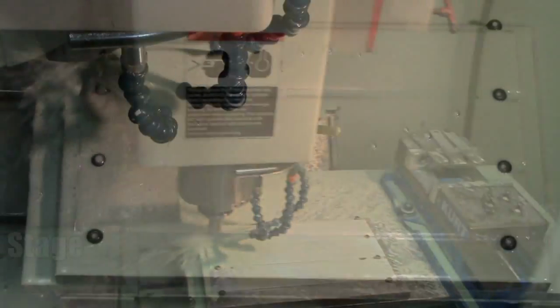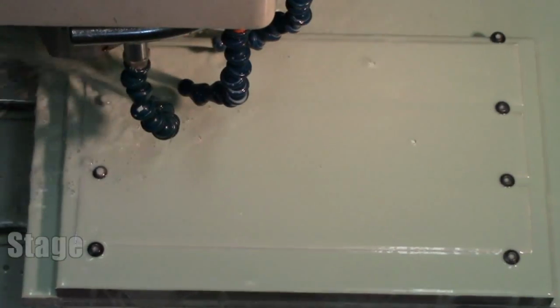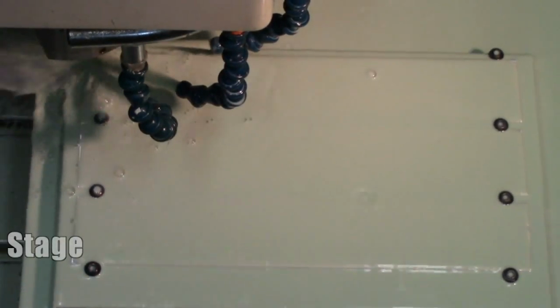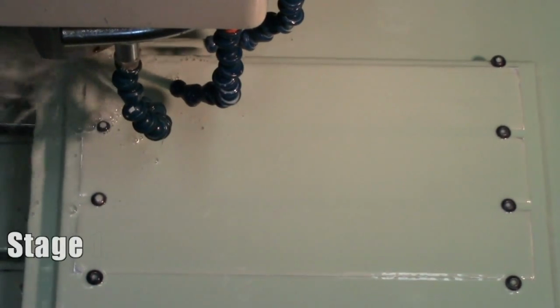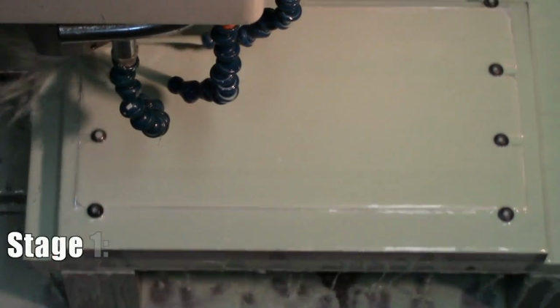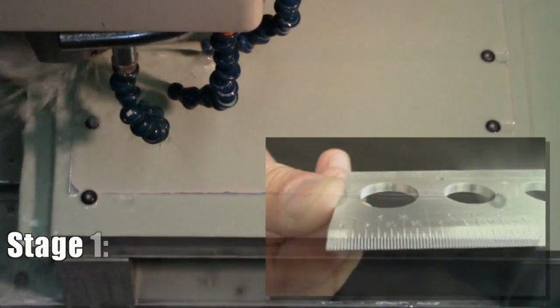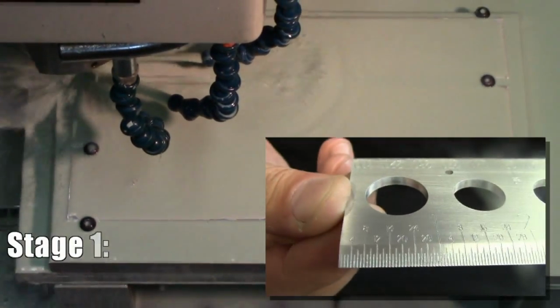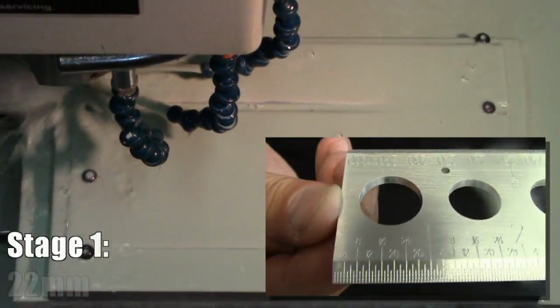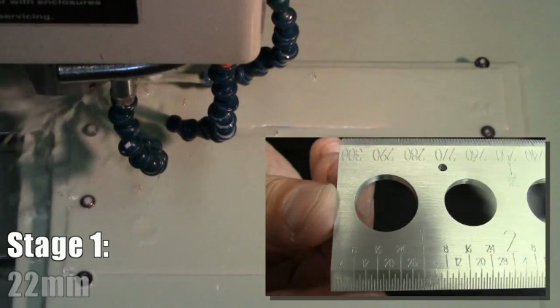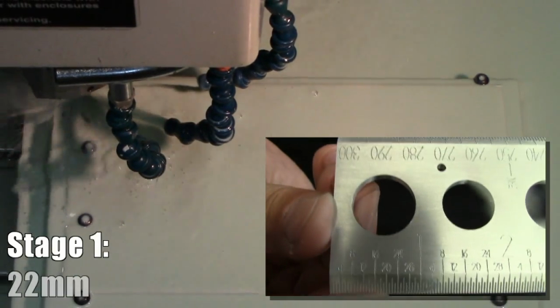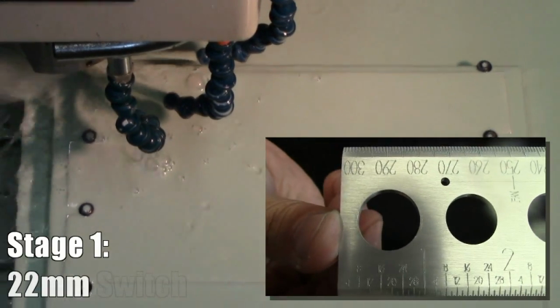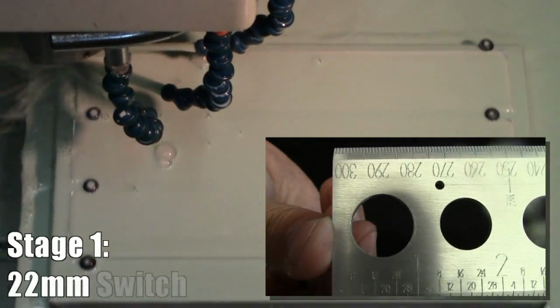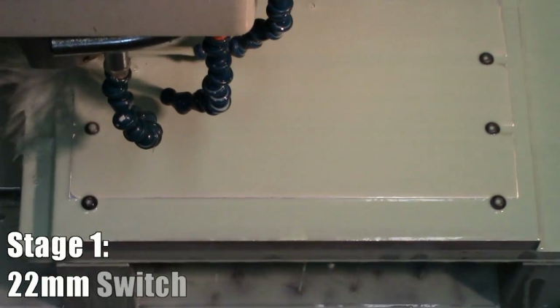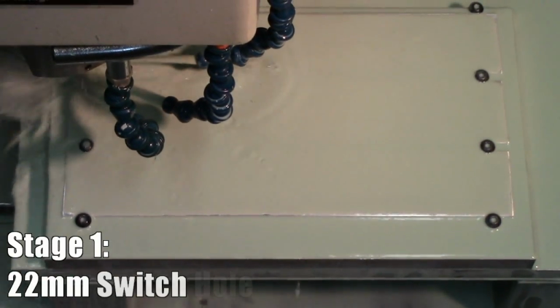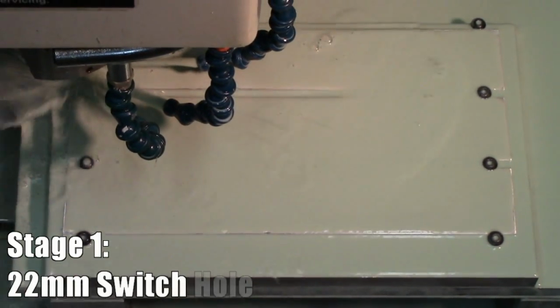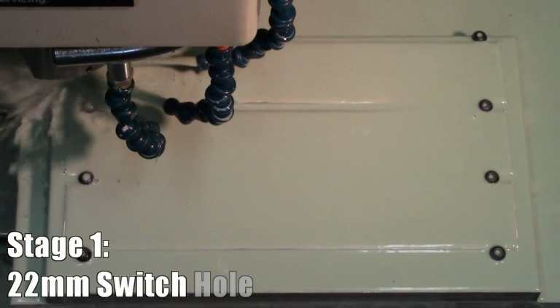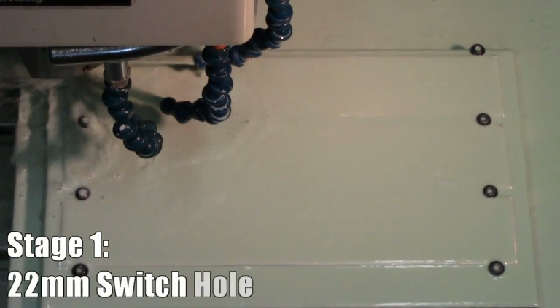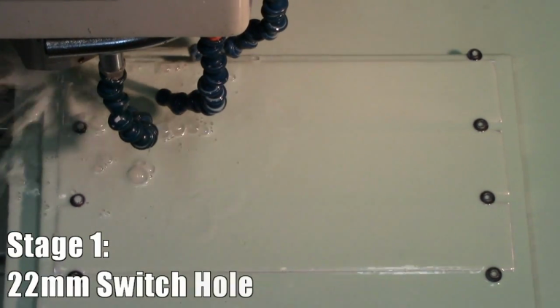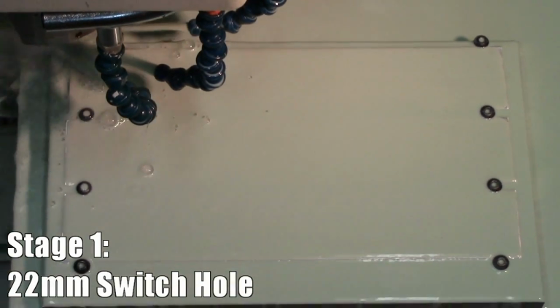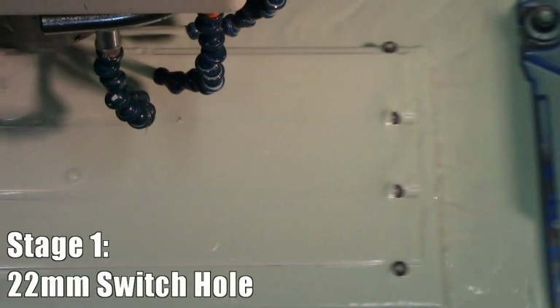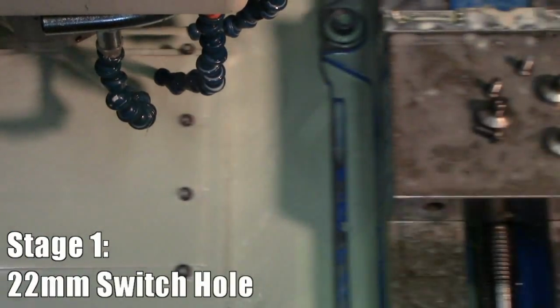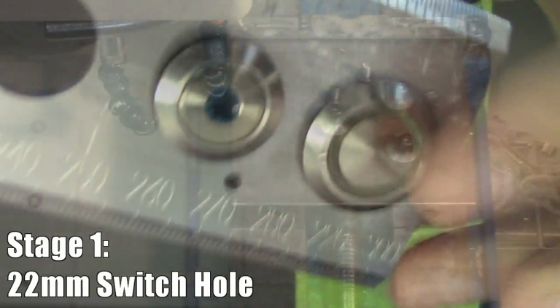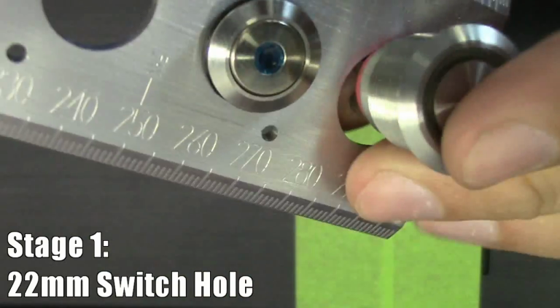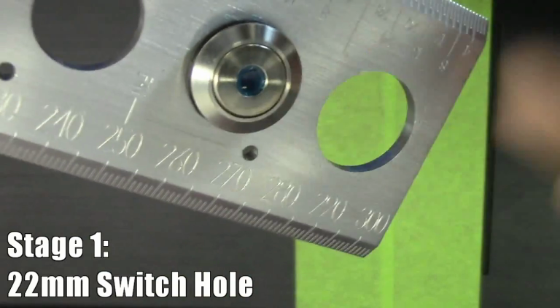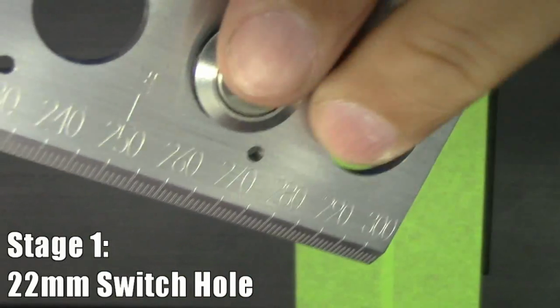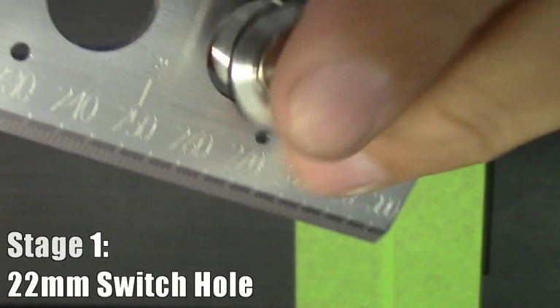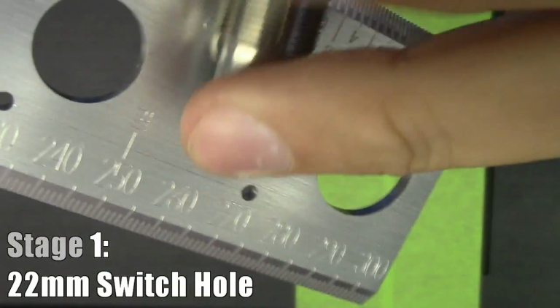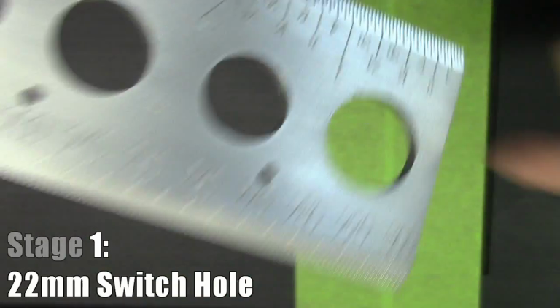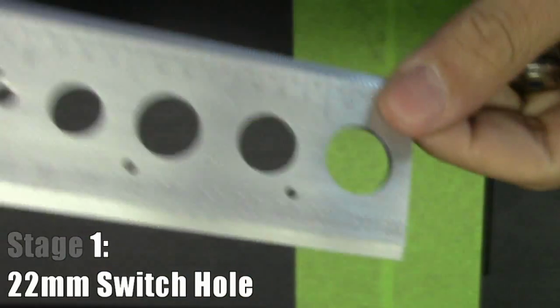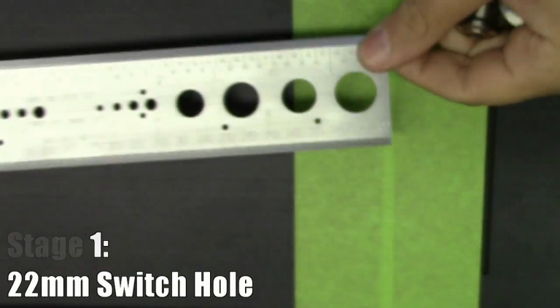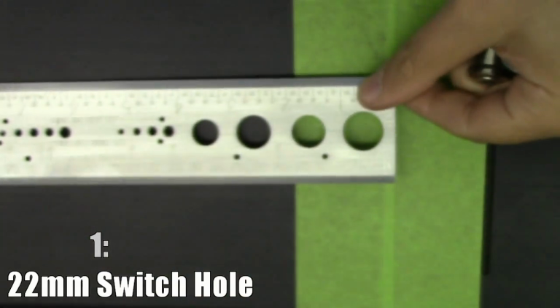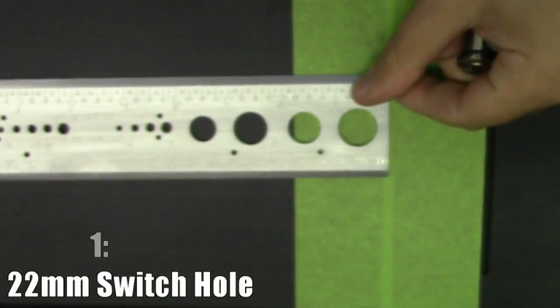The very first incision made in the billet is the 22-millimeter diameter hole, which is used as a template for vandal-resistant switches like the ones by Bulgin and Lamptron, so commonly used on custom PC builds.